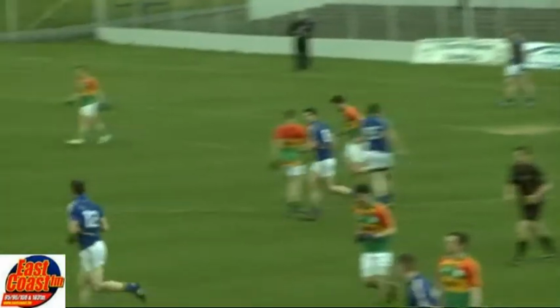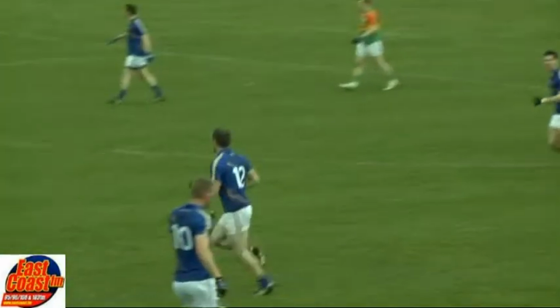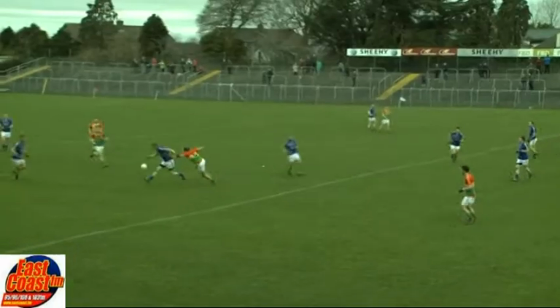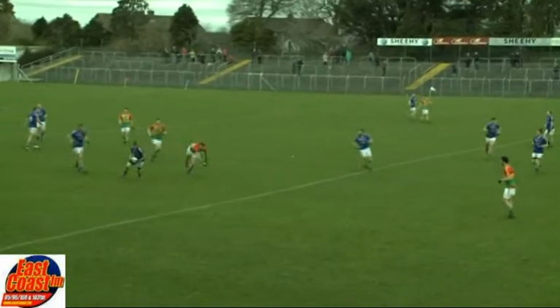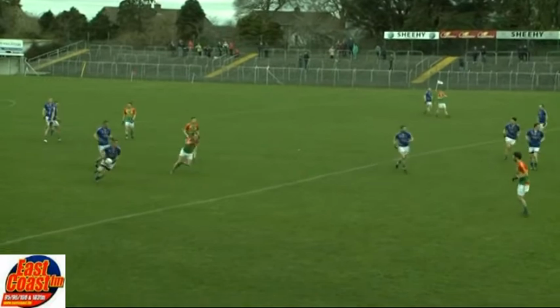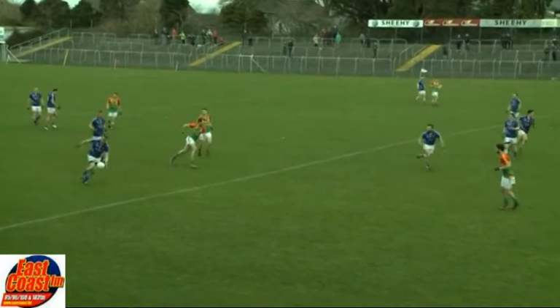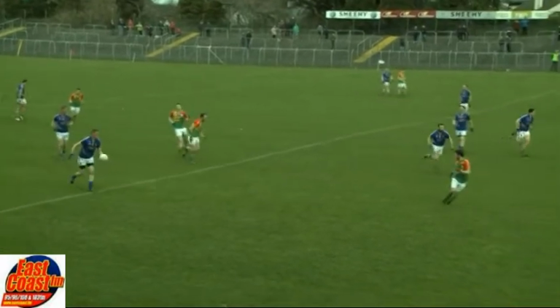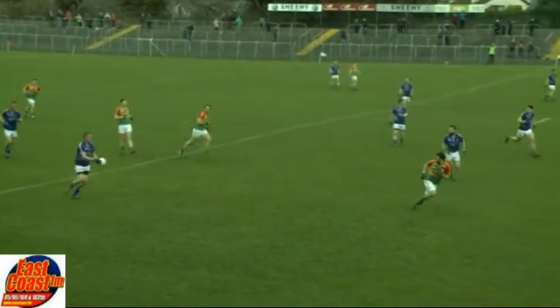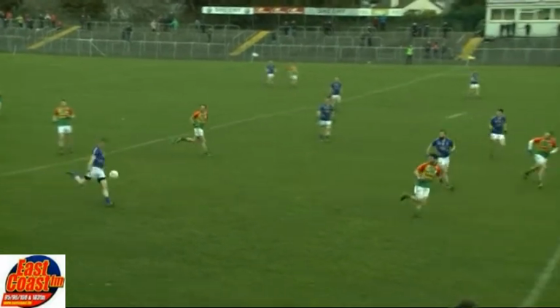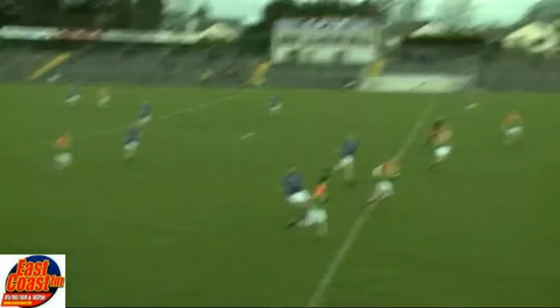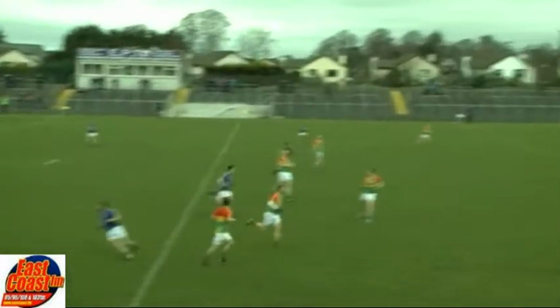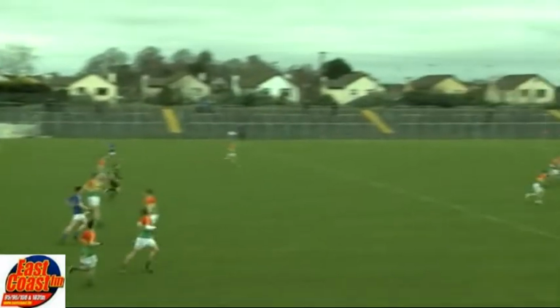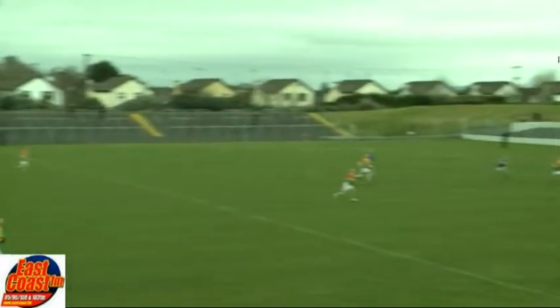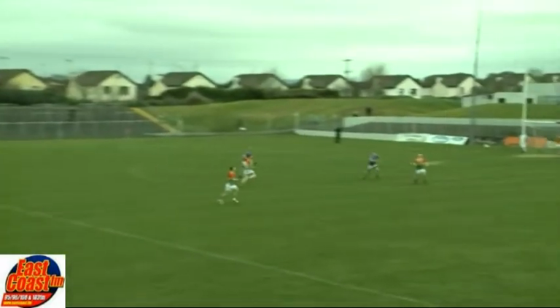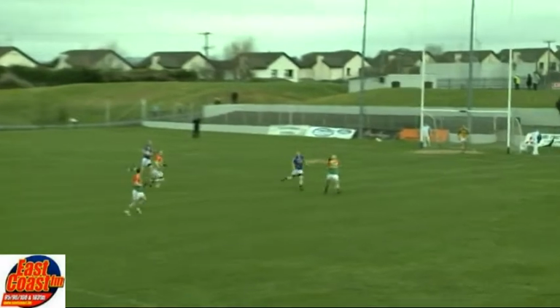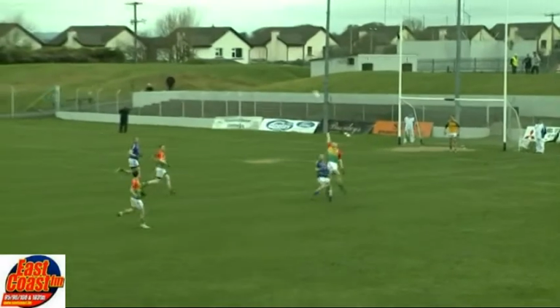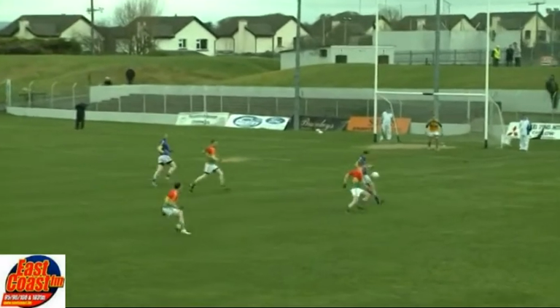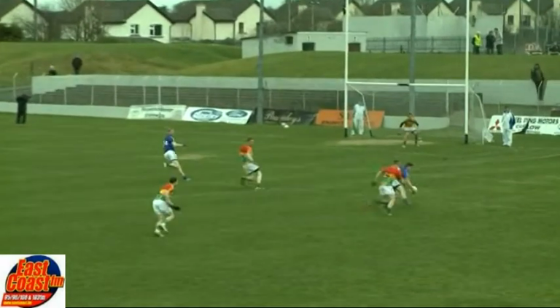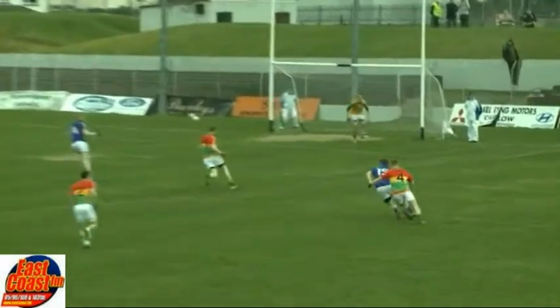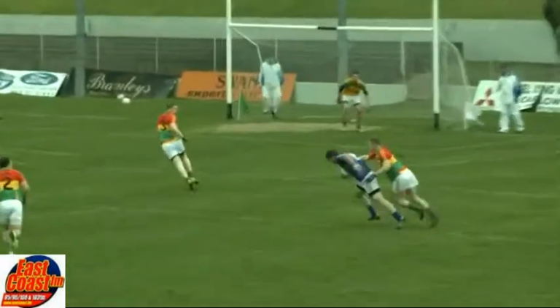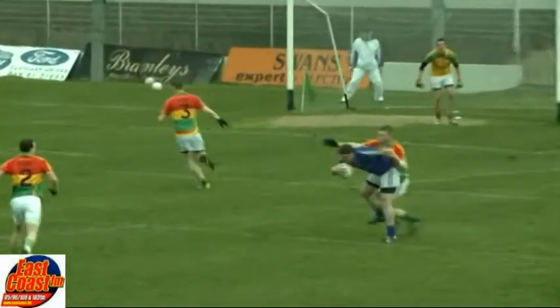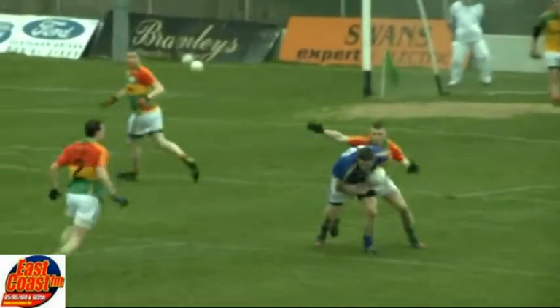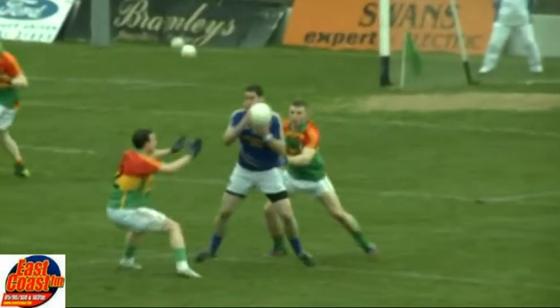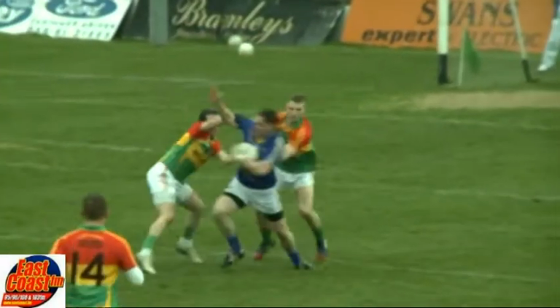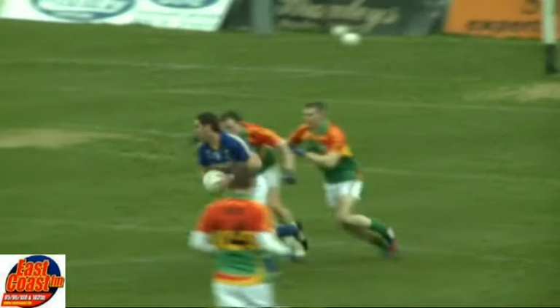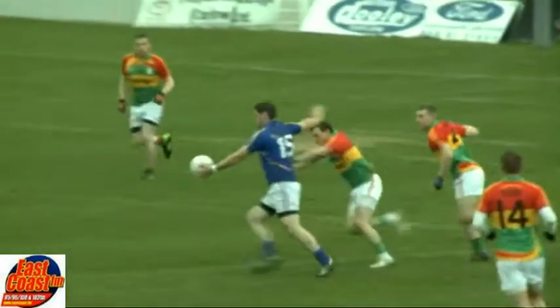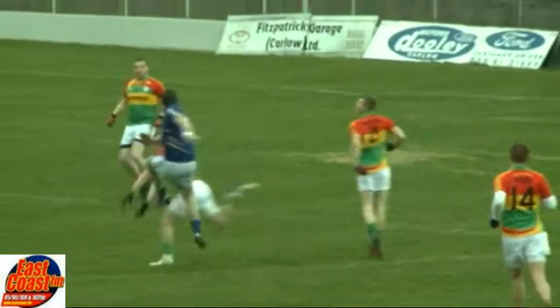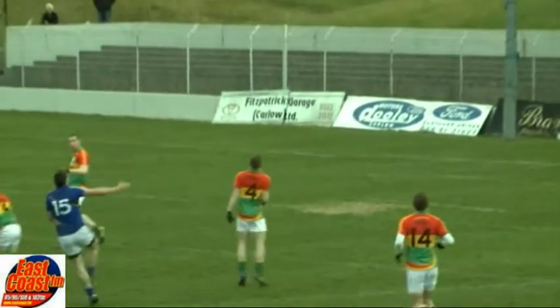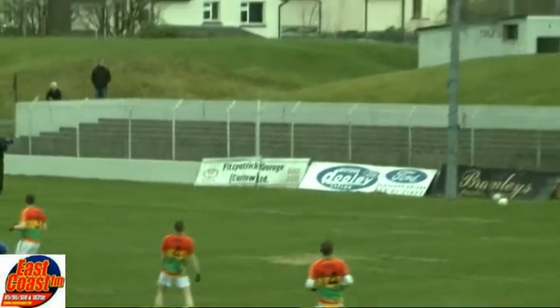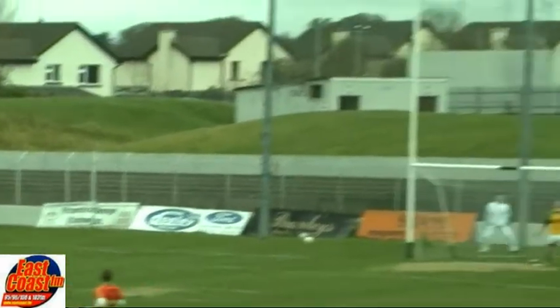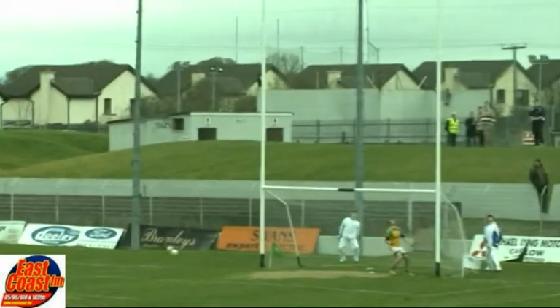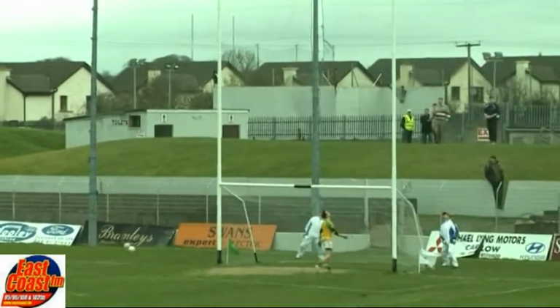Hyland says thanks very much, gives it to Damian Power, and Damian Power can launch this one right here on top of Sharnie Furlong — he's a bit away from it this time though. But he does get possession. And then Kevin Murphy makes a total hash of it, and Sharnie Furlong gets it on the left foot and puts it over the bar.